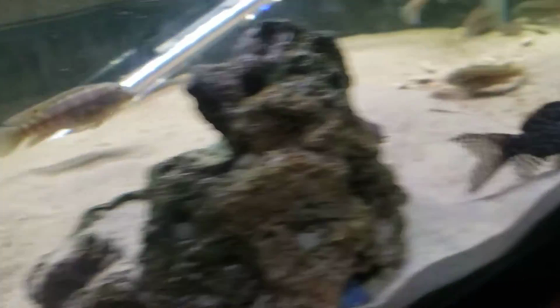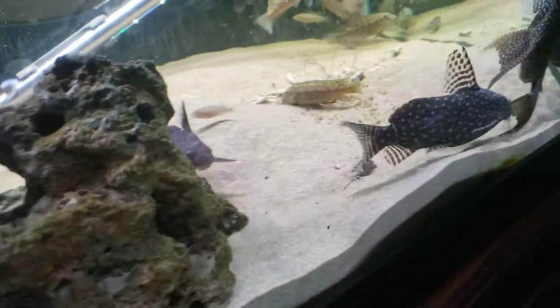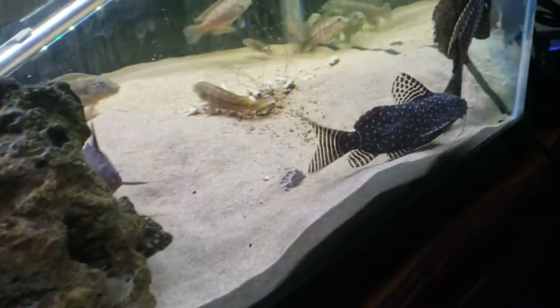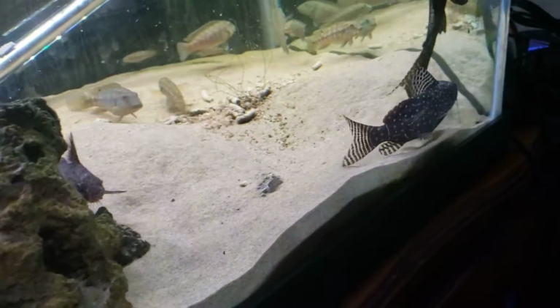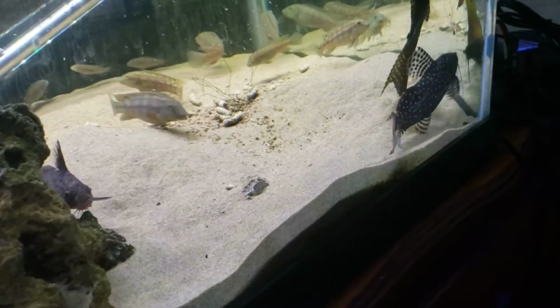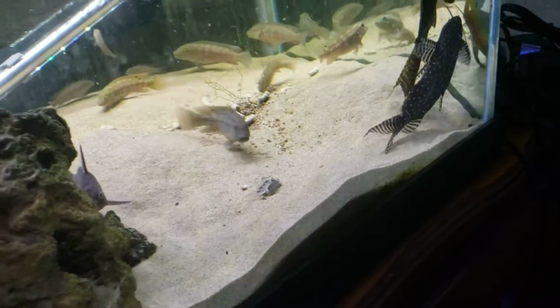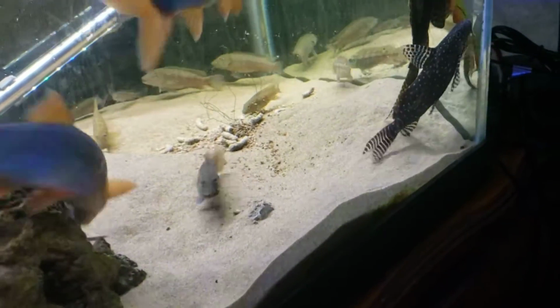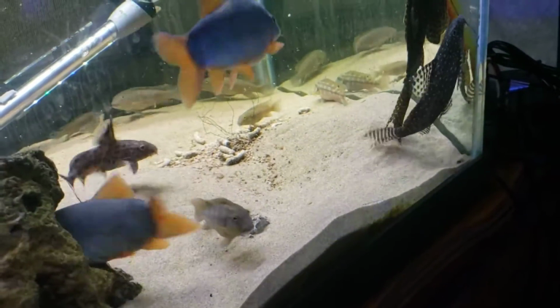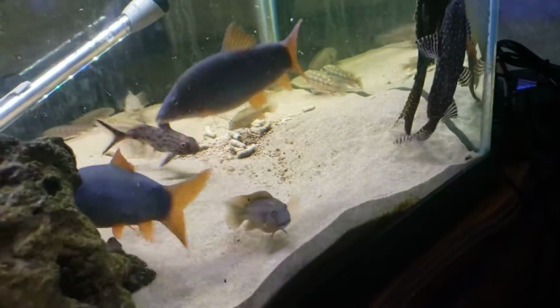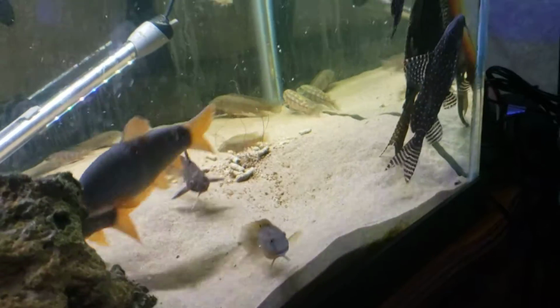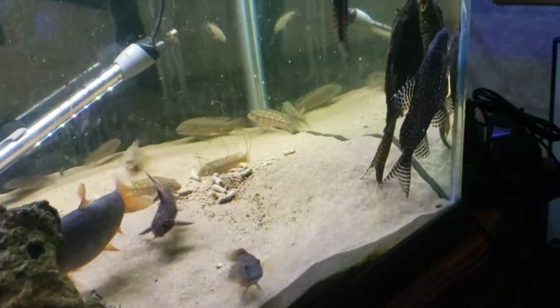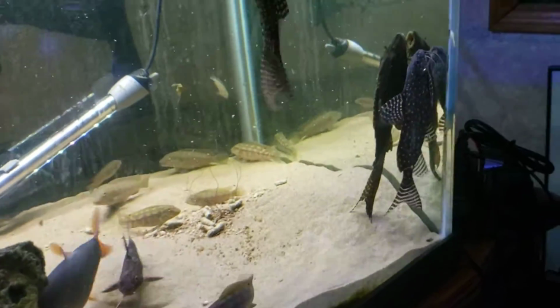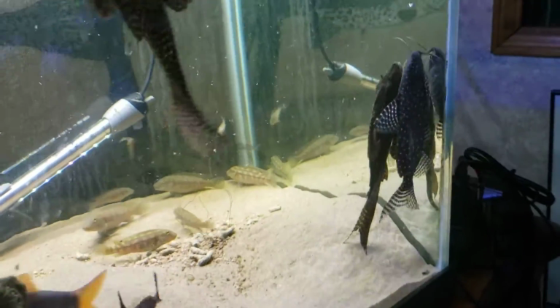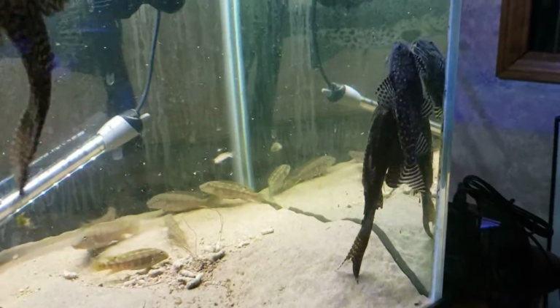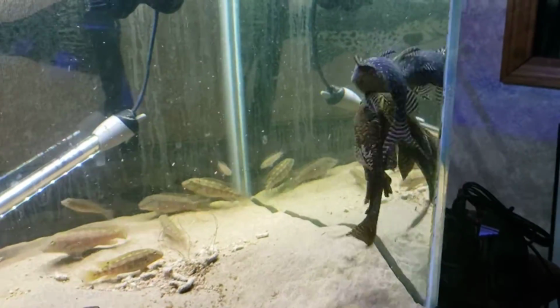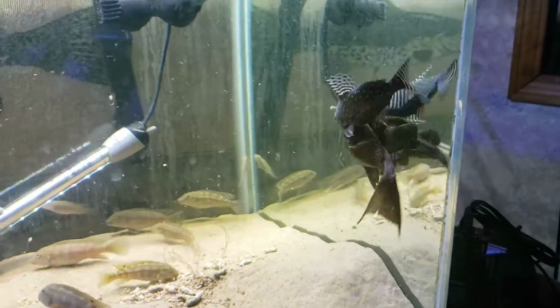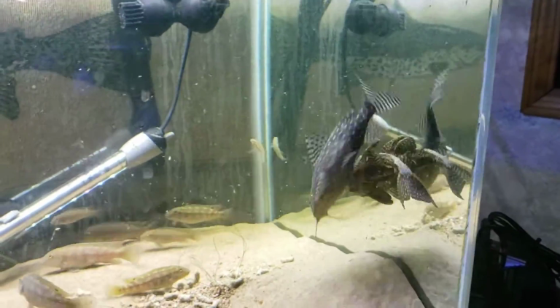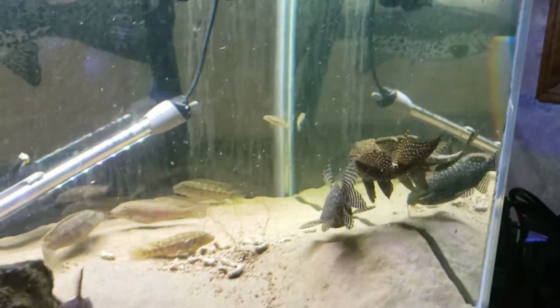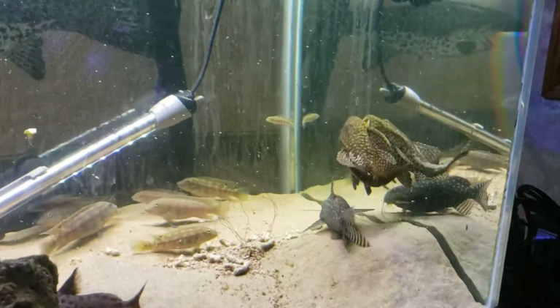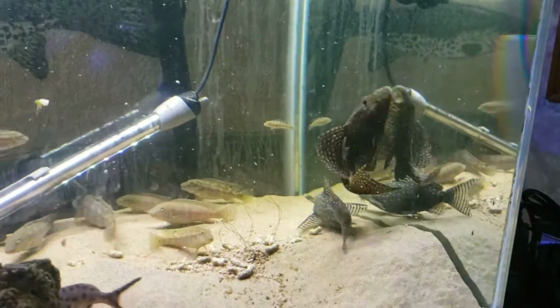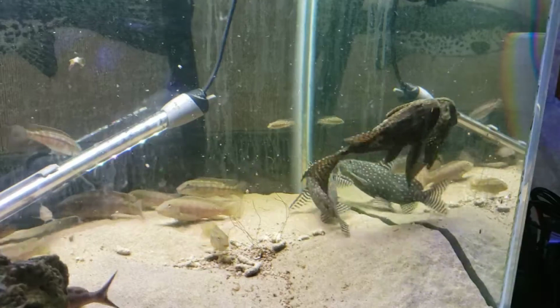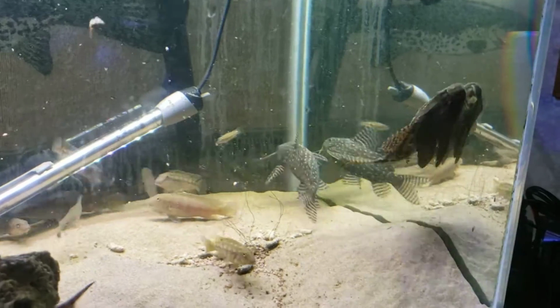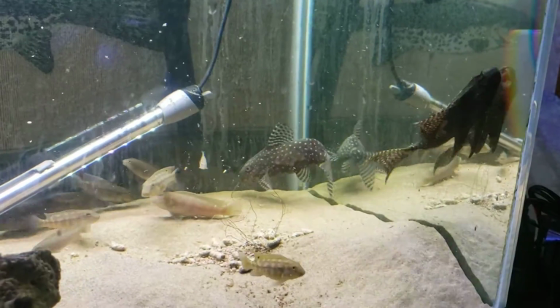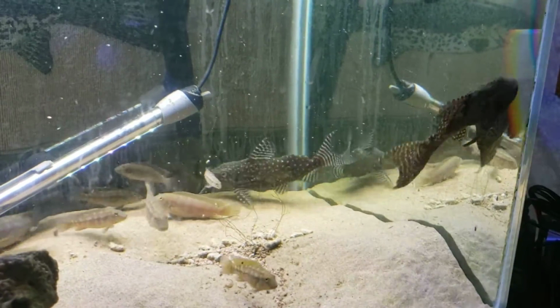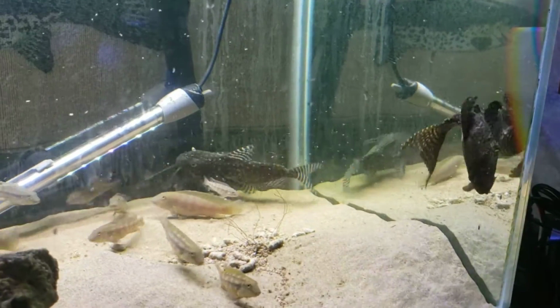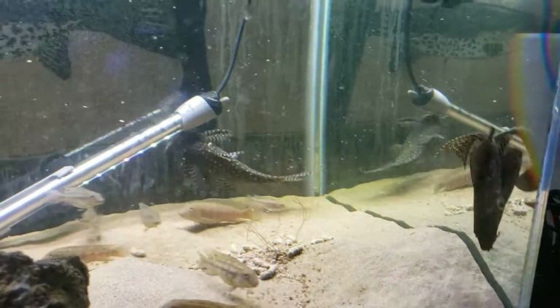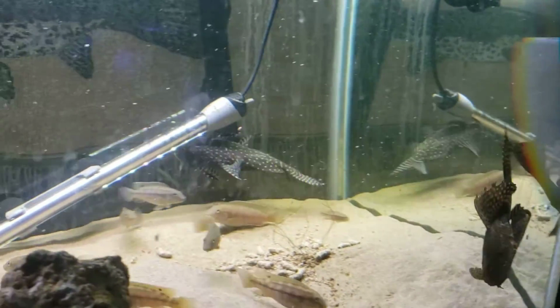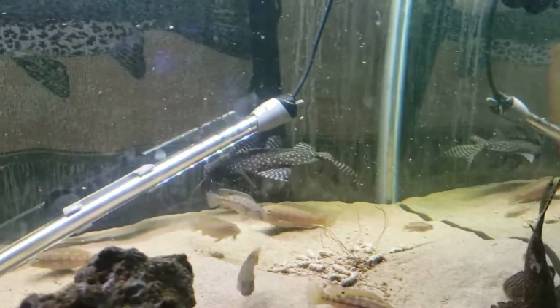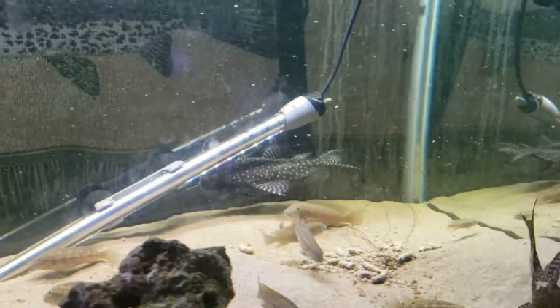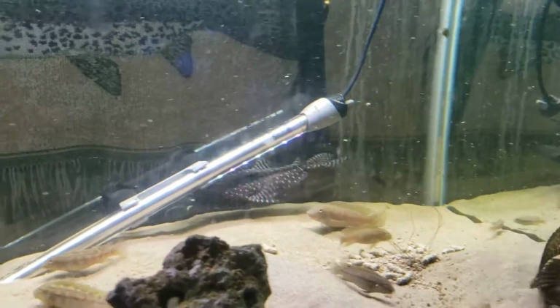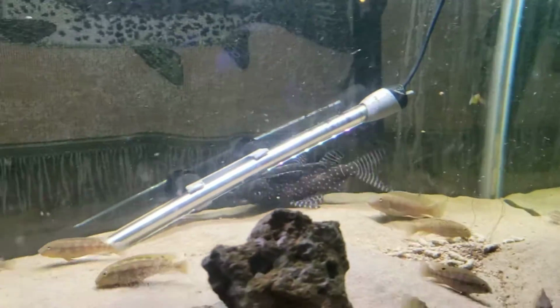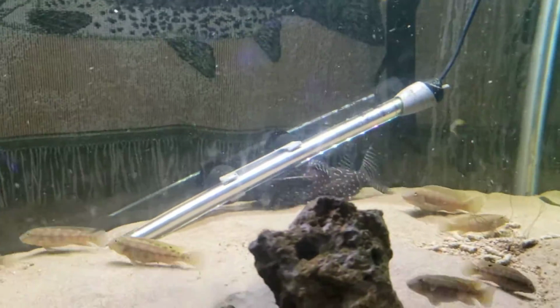These guys get super active at night and they're omnivores, but you need to really feed them a varied diet. They need proteins as well as vegetables or plant-based foods.